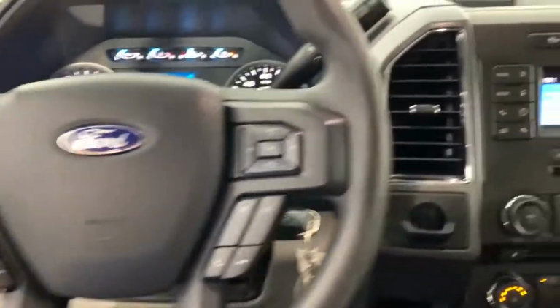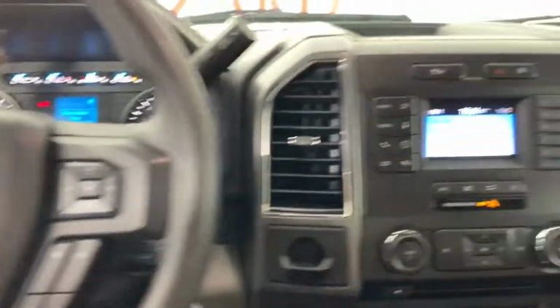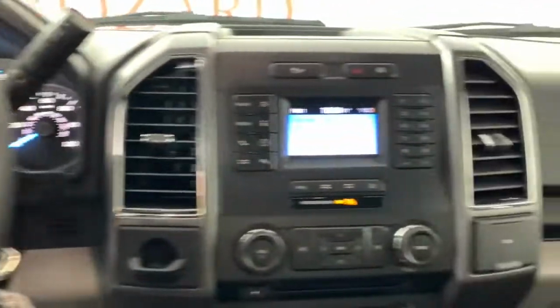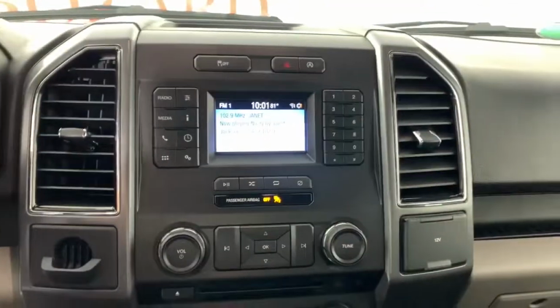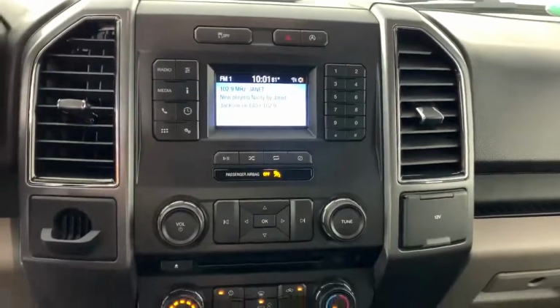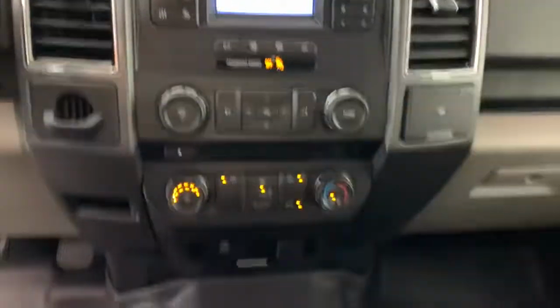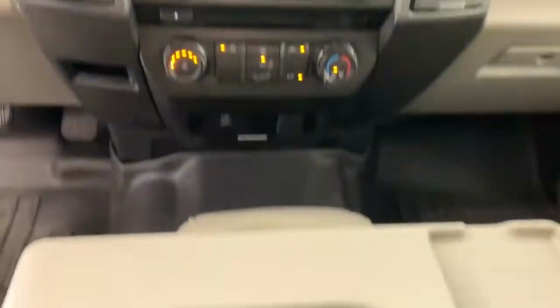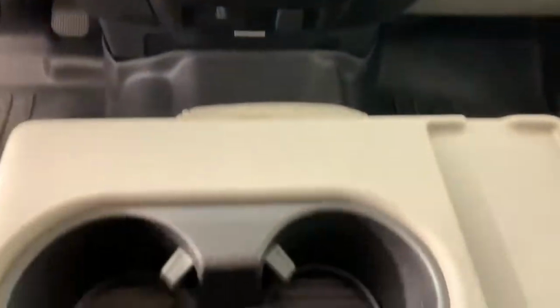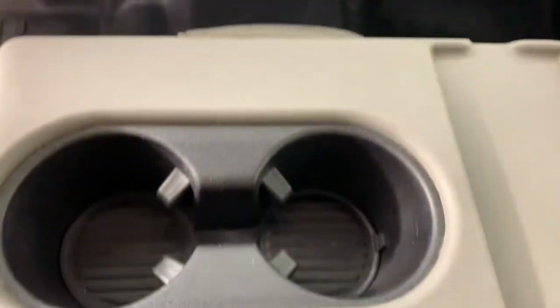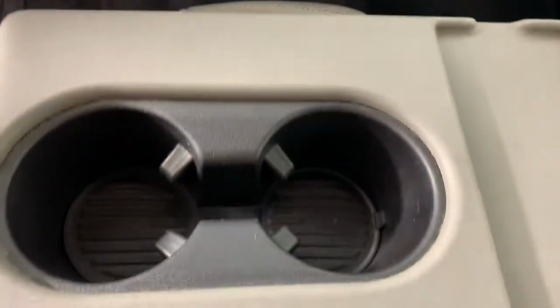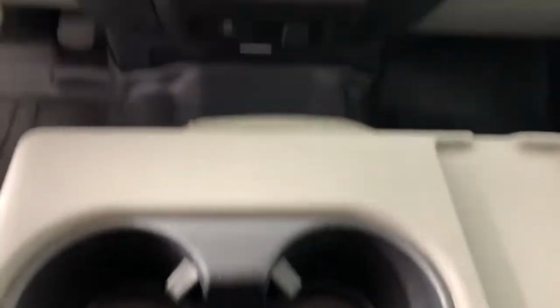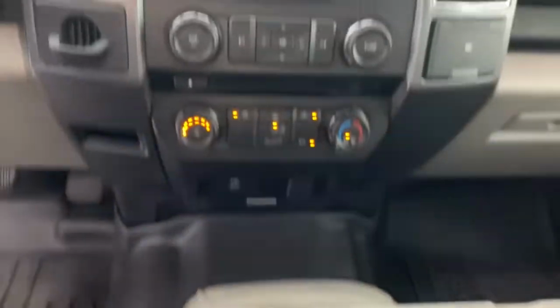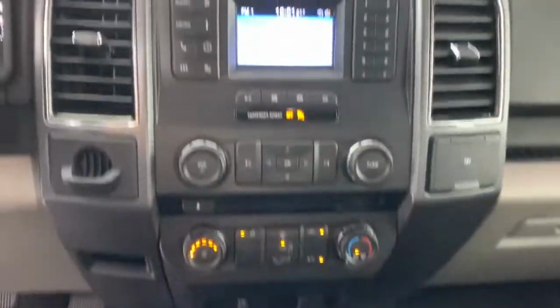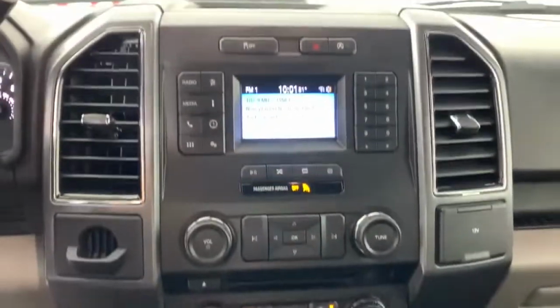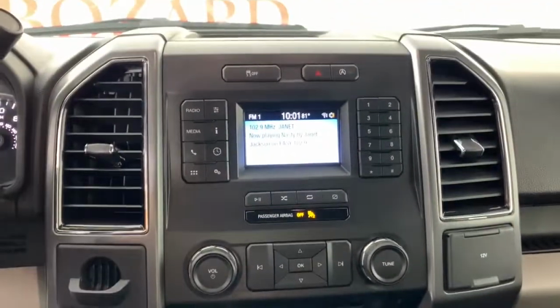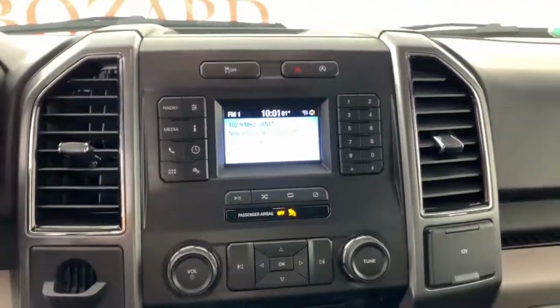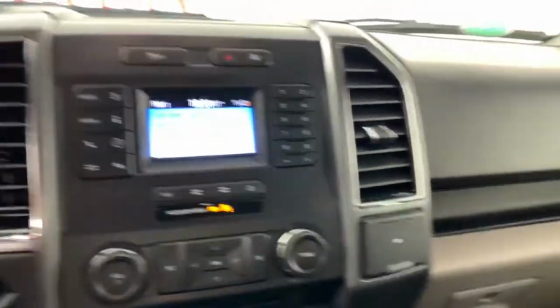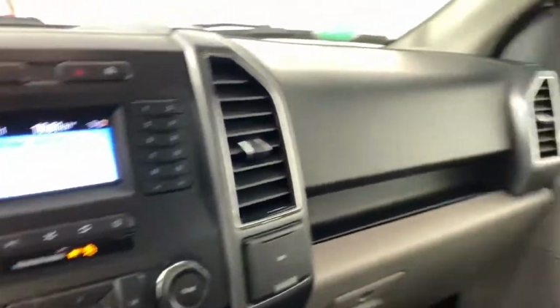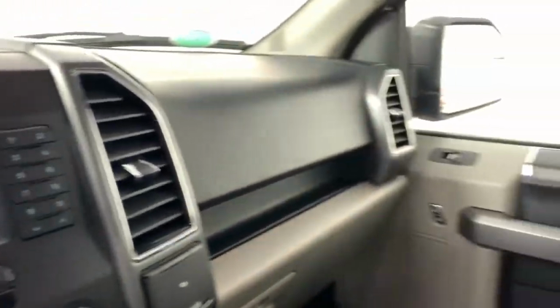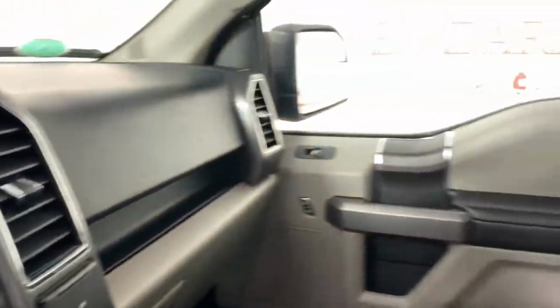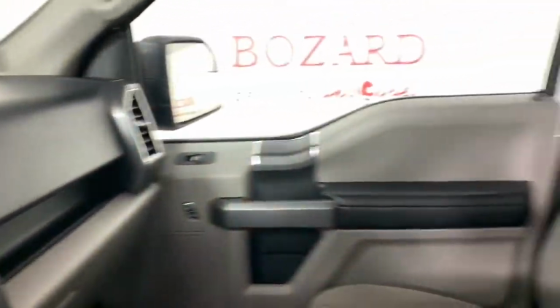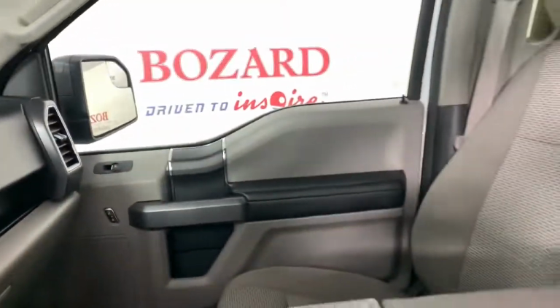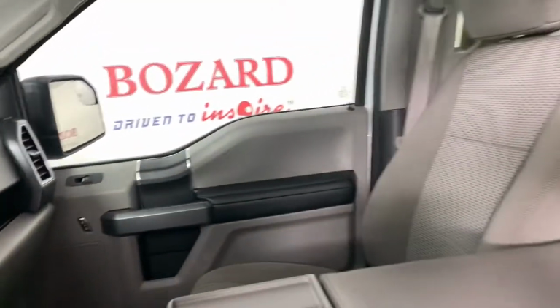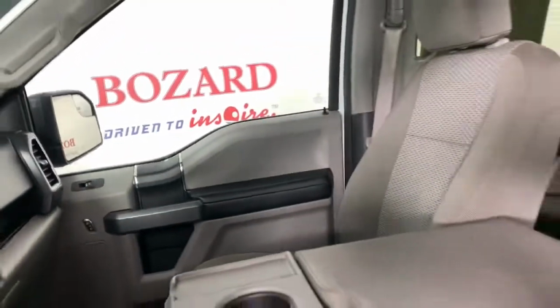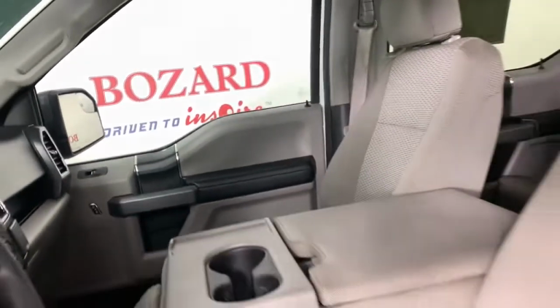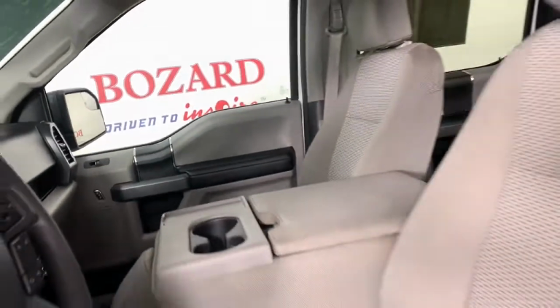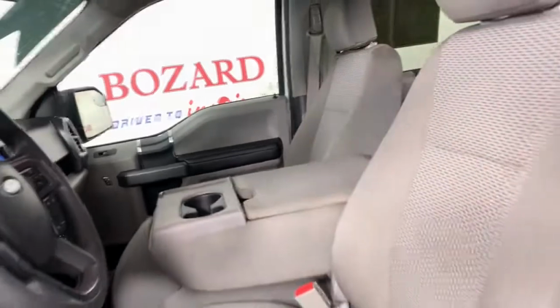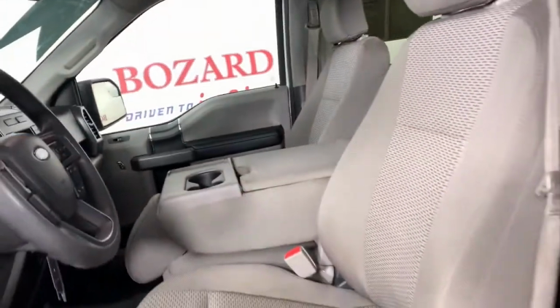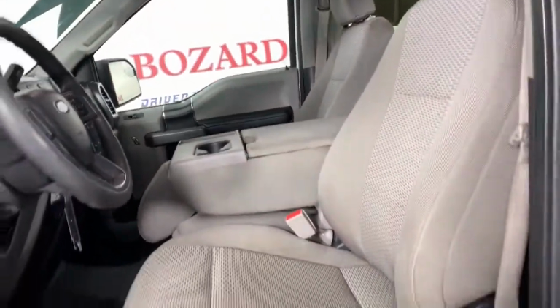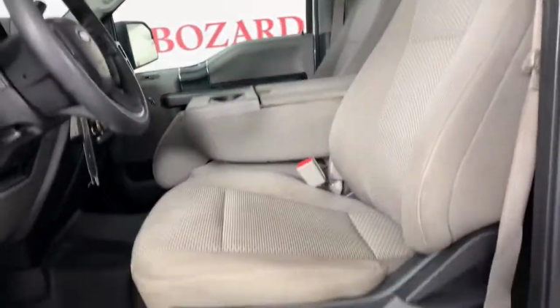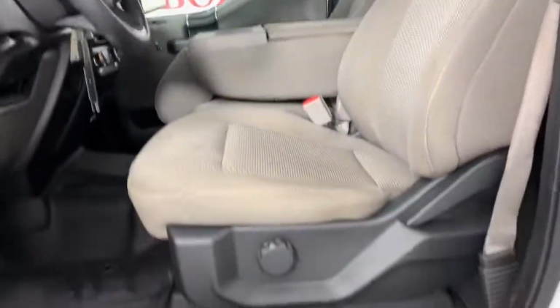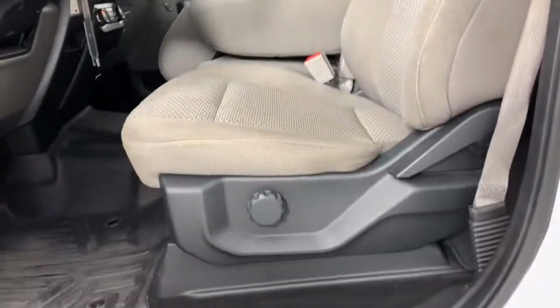What's more, available options let you customize its hard-working bed so you can be more productive than ever before. The following are some of this vehicle's highlighted options.